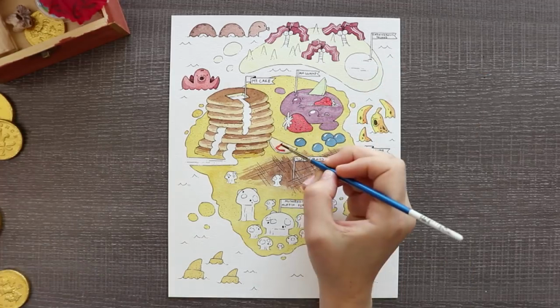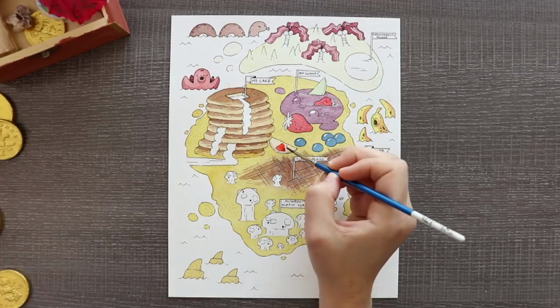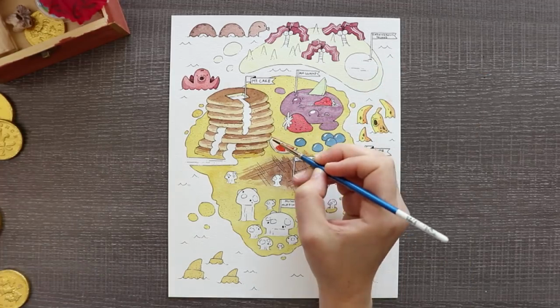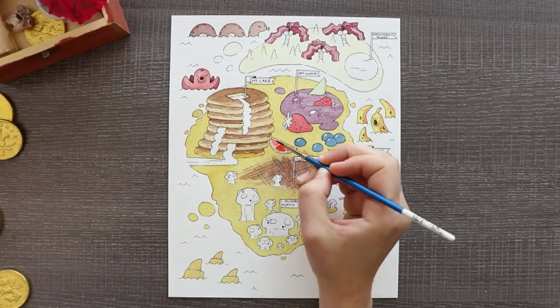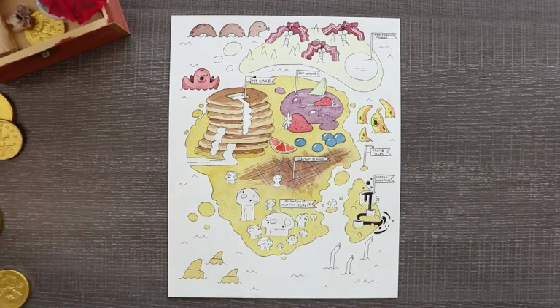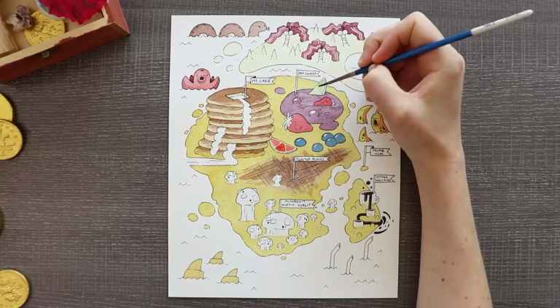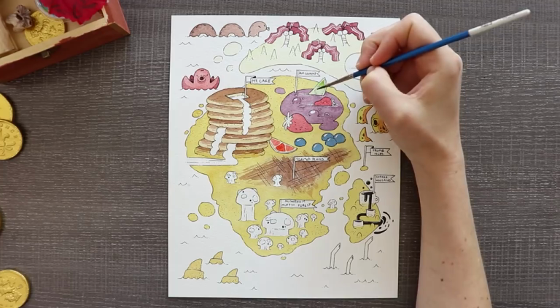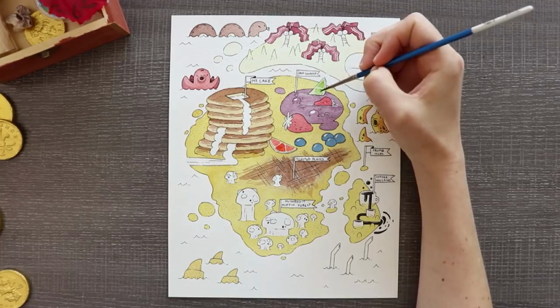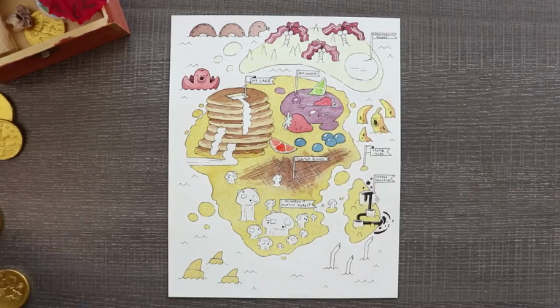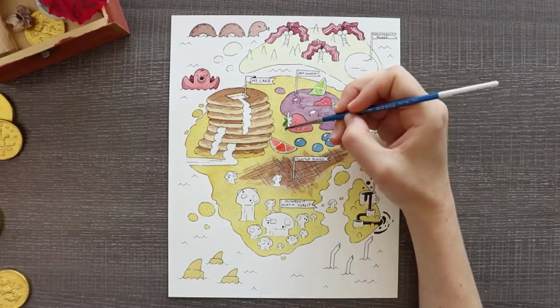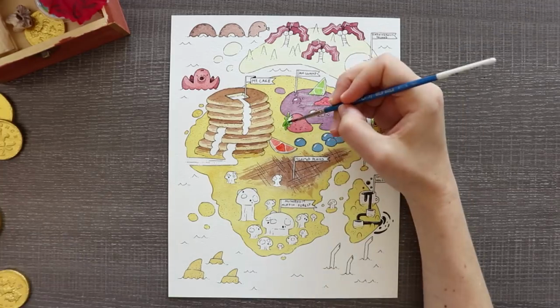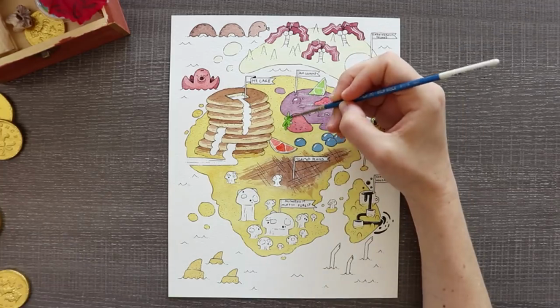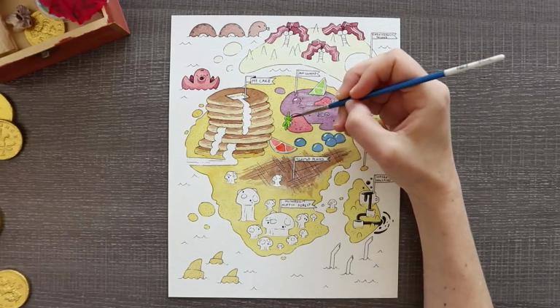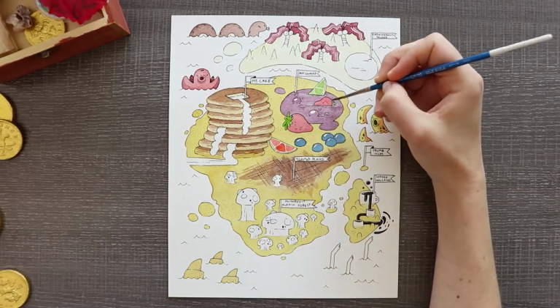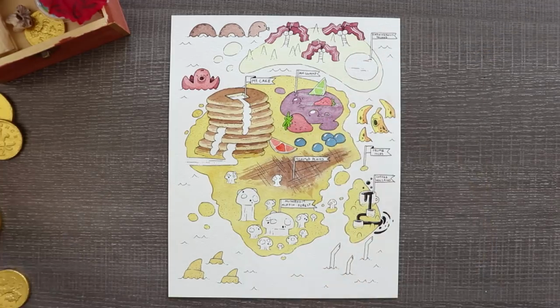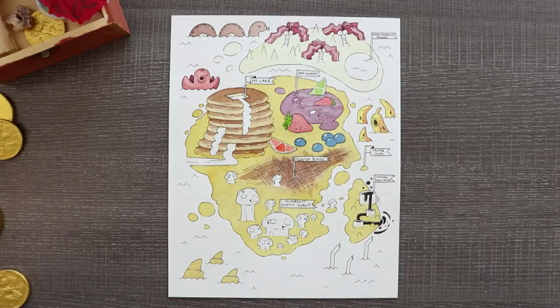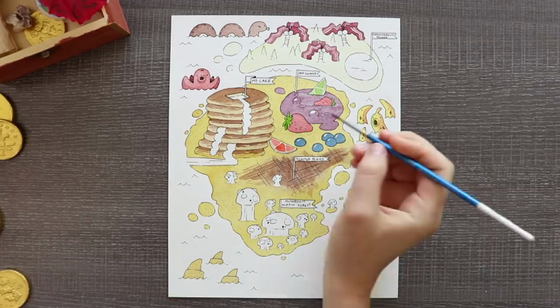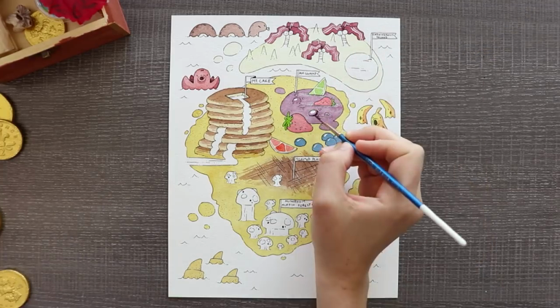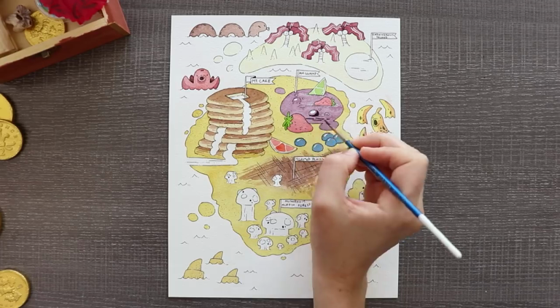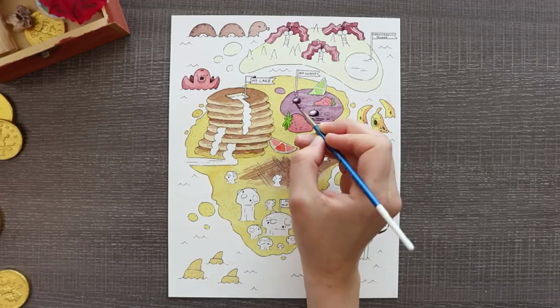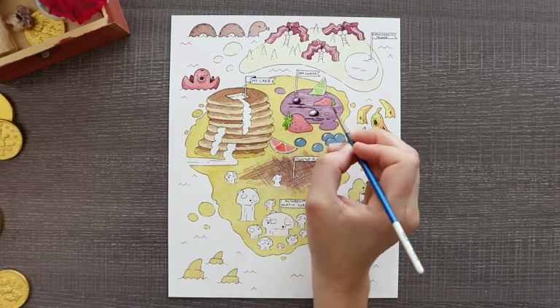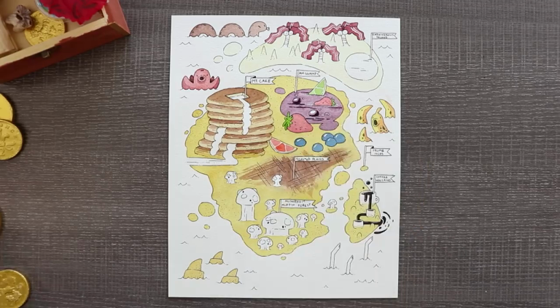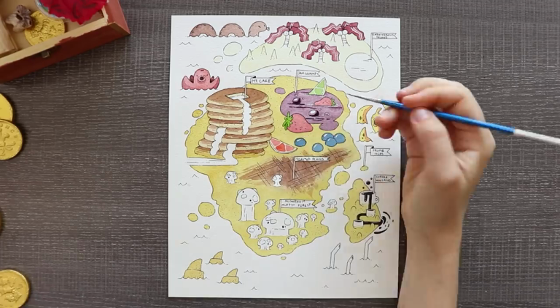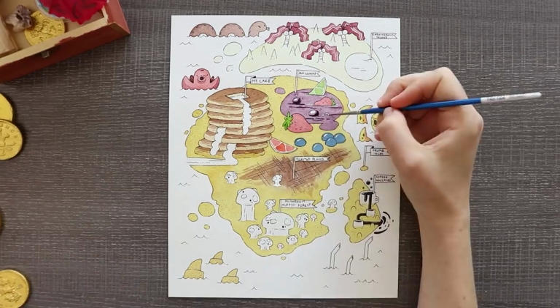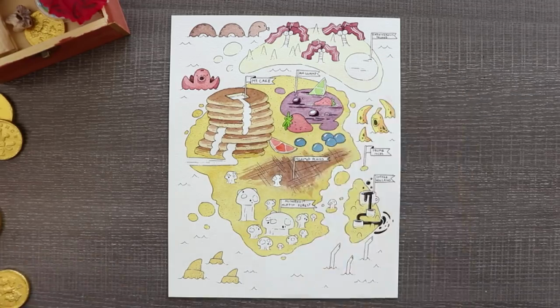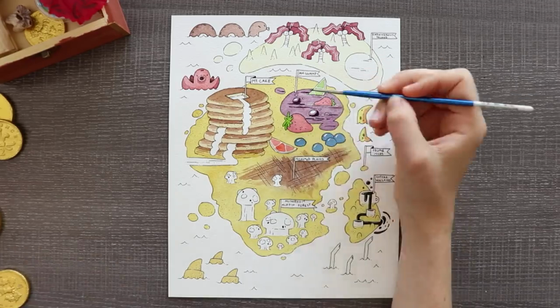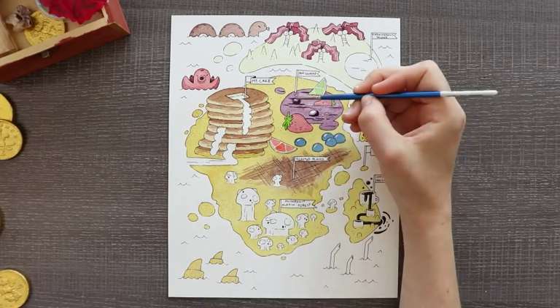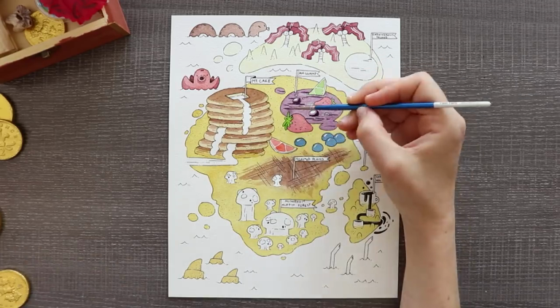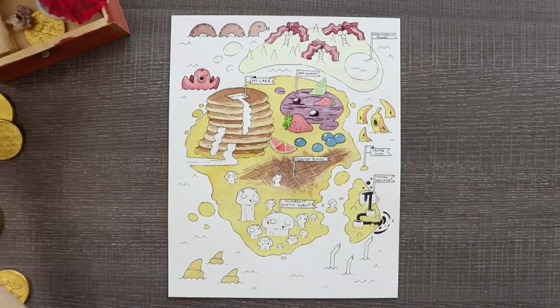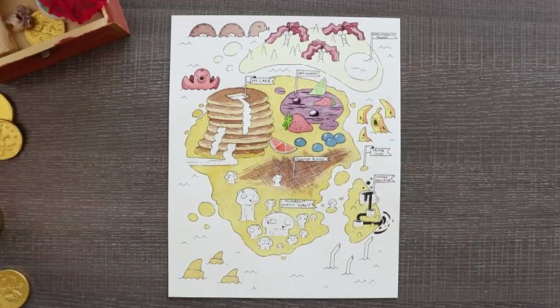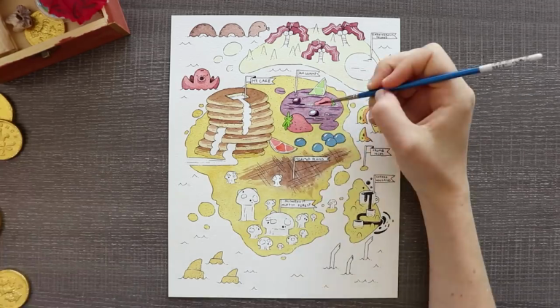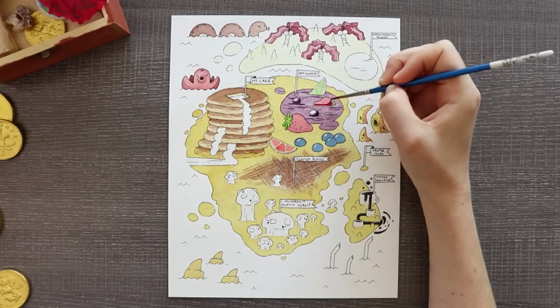I guess I'll have to leave it up to Steph to see if I cheated too much. But overall I'm really happy with the outcome of my map. Plus anything food-related I'm going to like it.